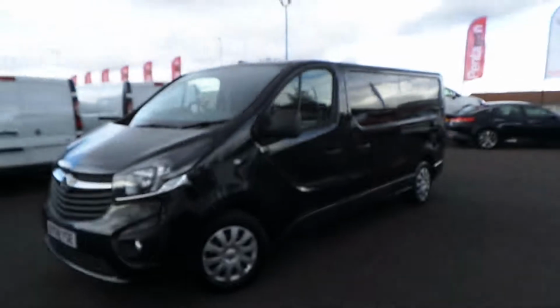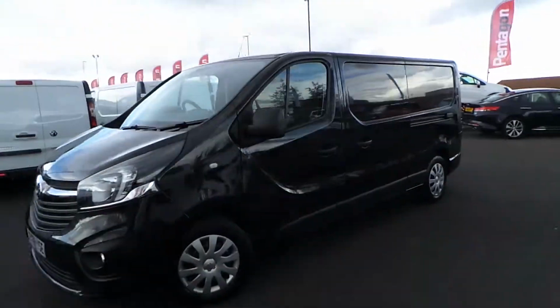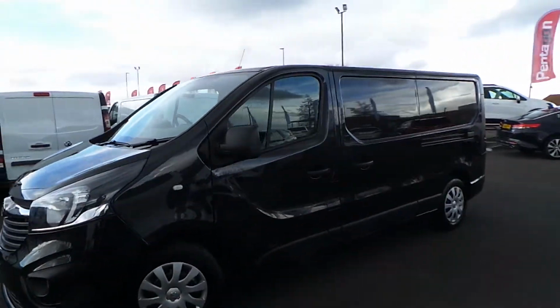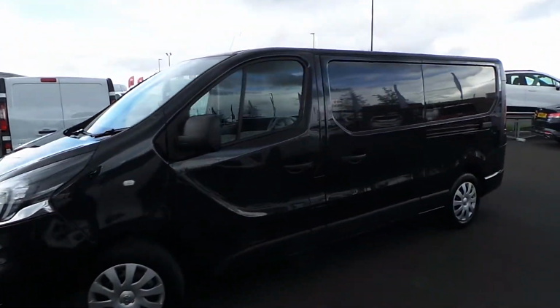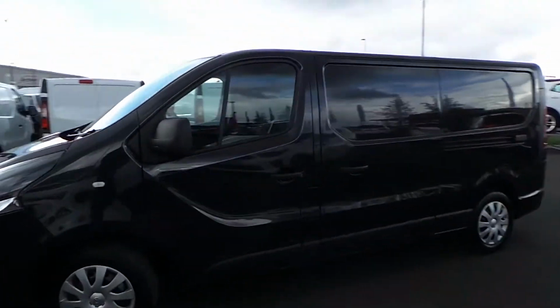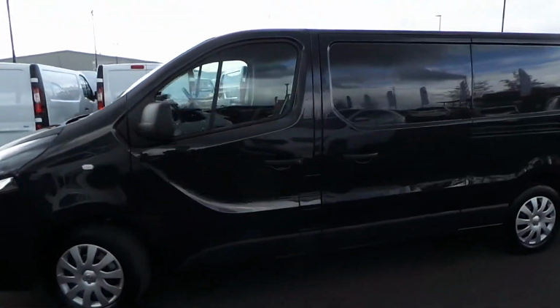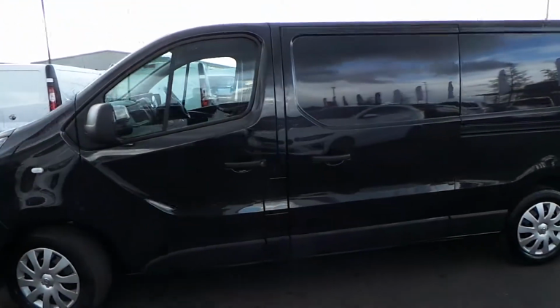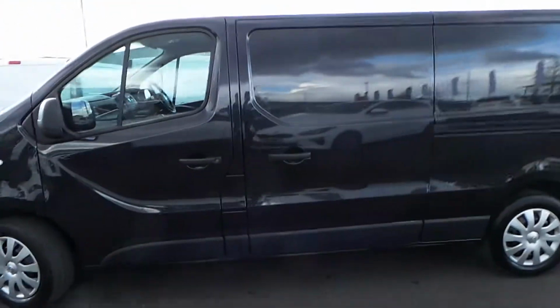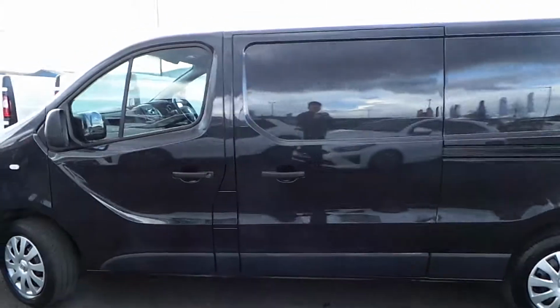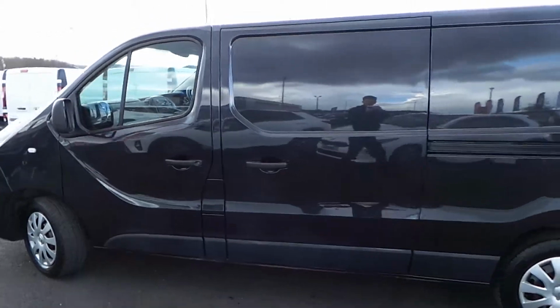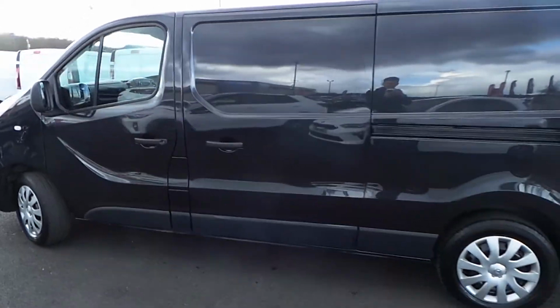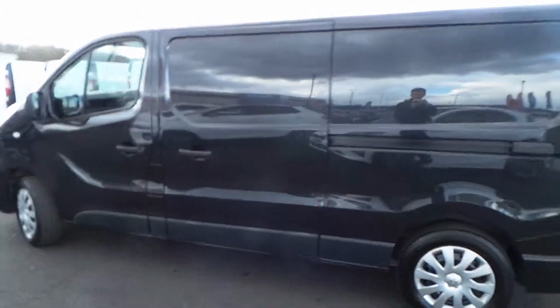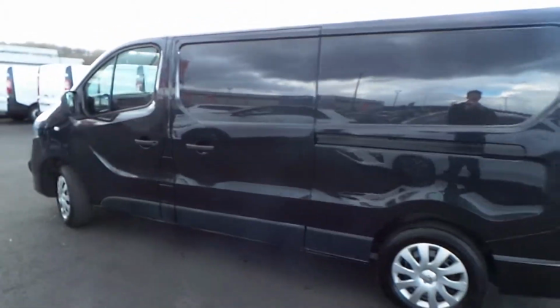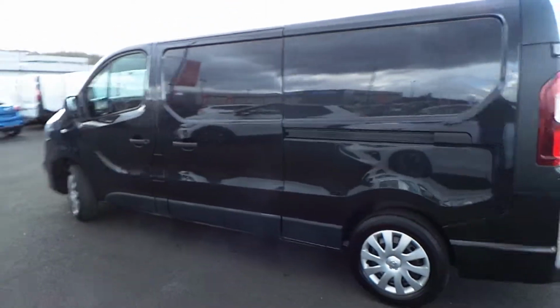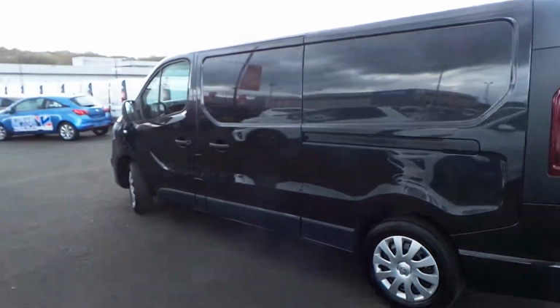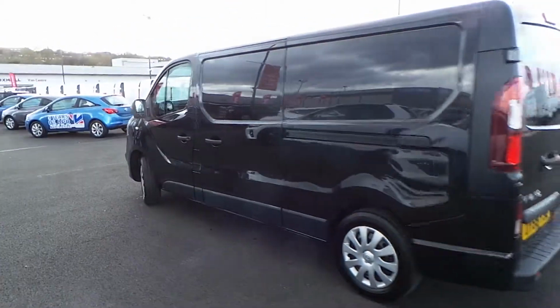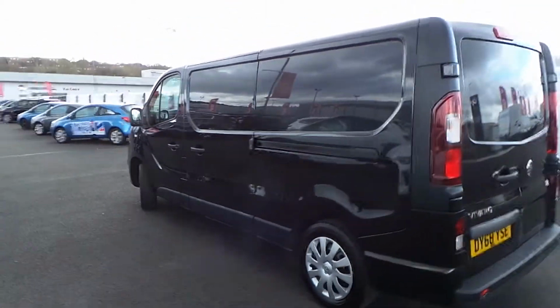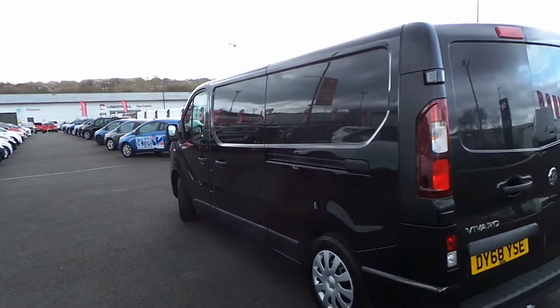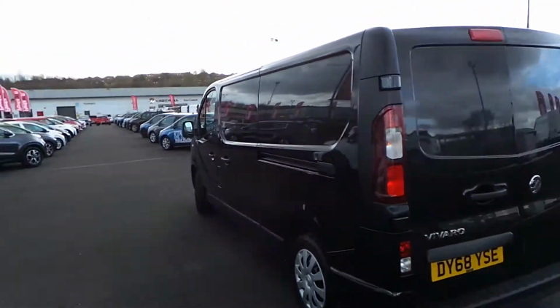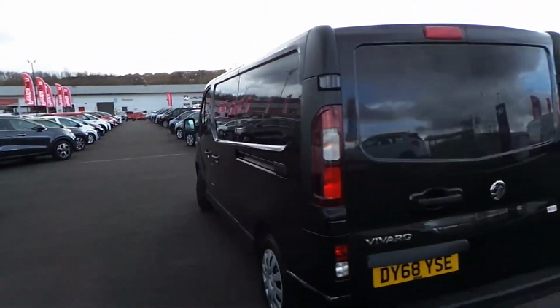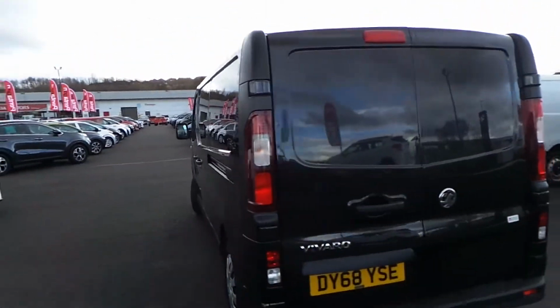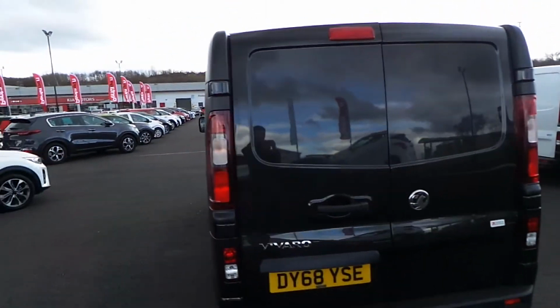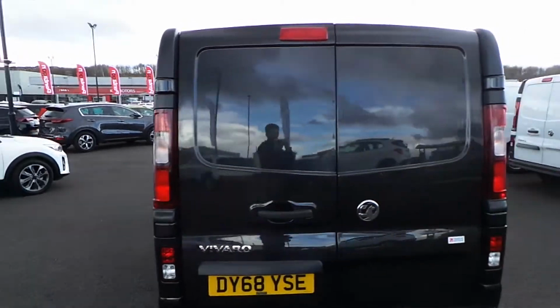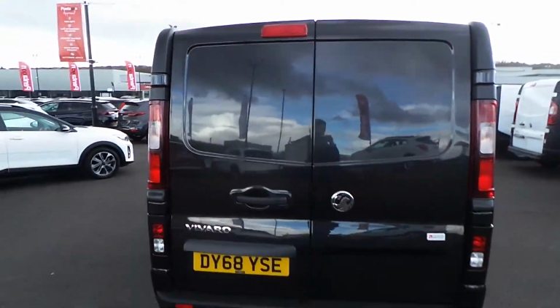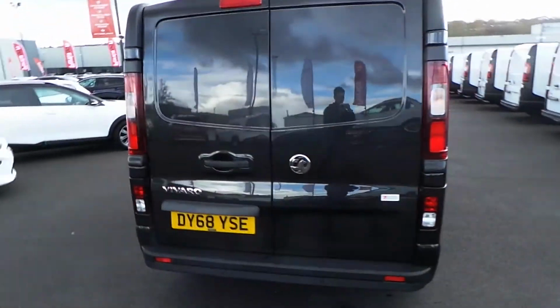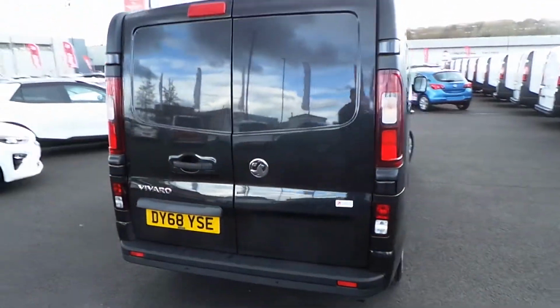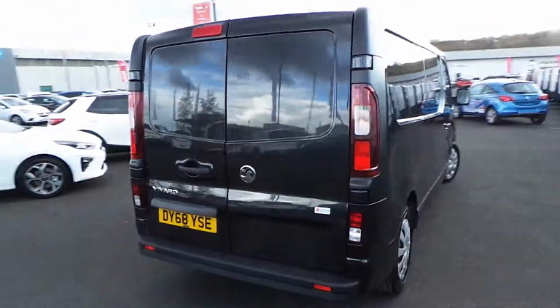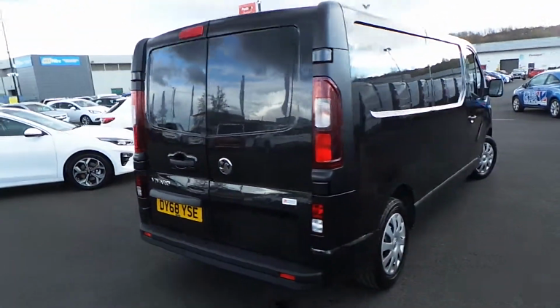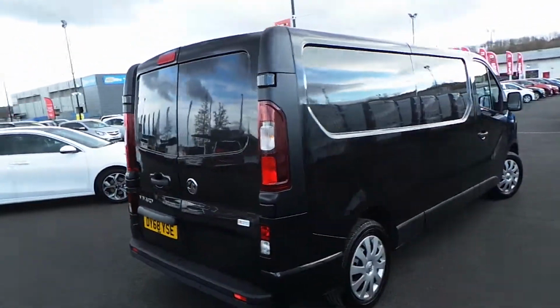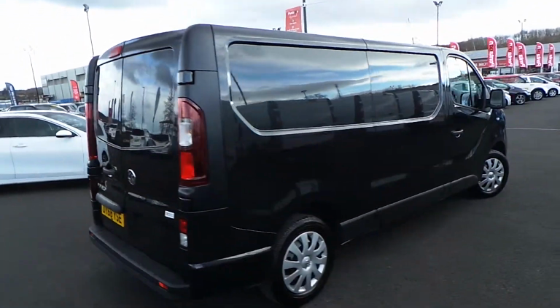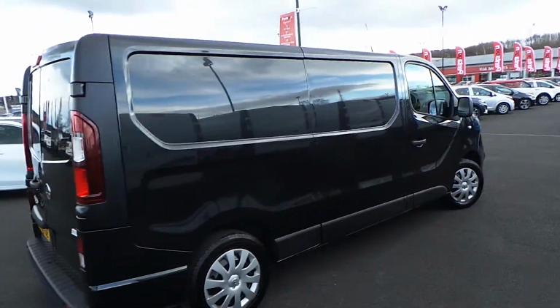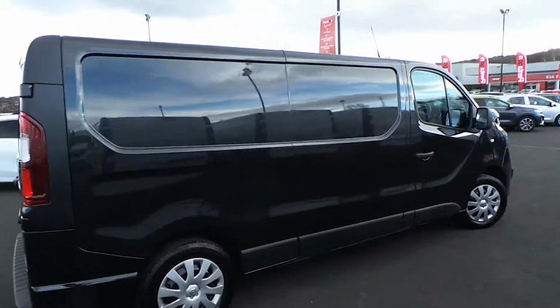Highlights of this particular vehicle include DAB digital radio, Bluetooth connectivity, AUX and USB inputs, air conditioning, the near side-side loading door, front electric windows and electric and heated door mirrors, reverse parking sensors, twin rear doors and a full height solid bulkhead.